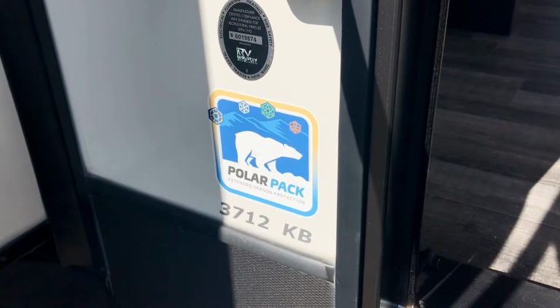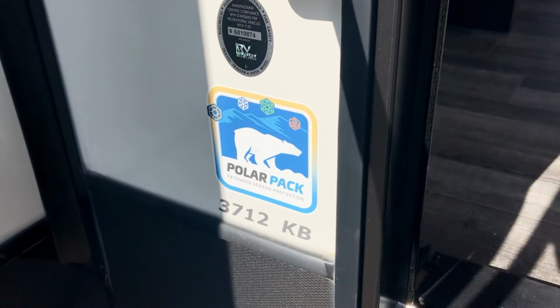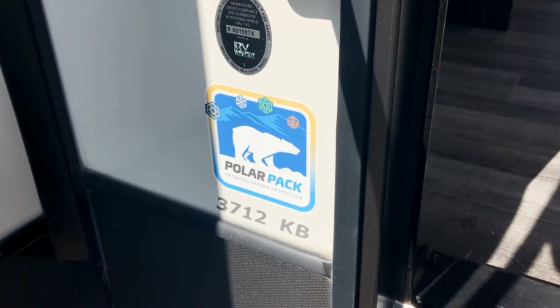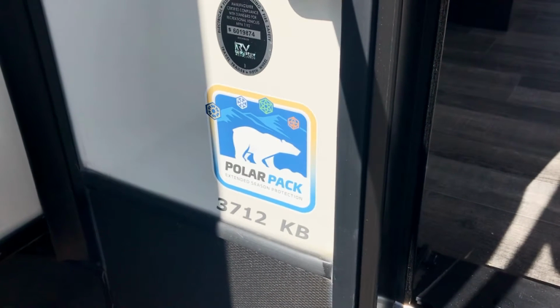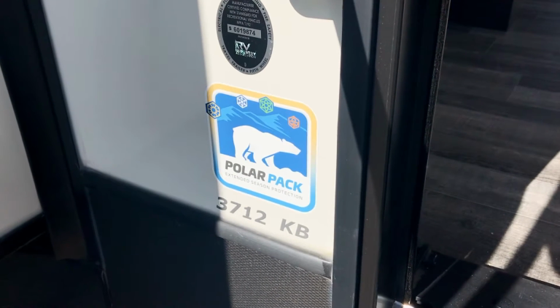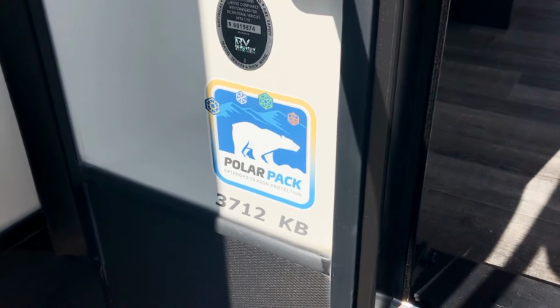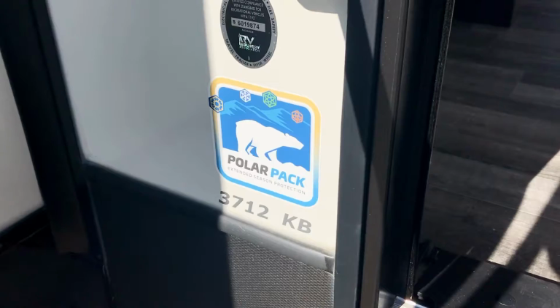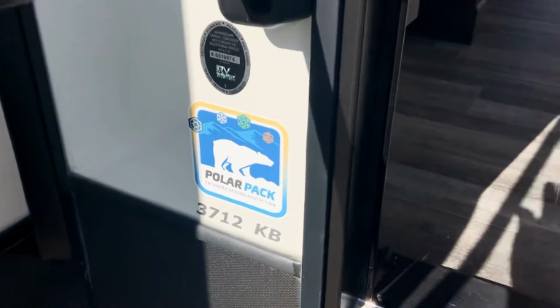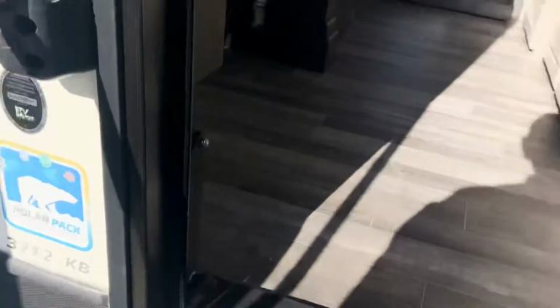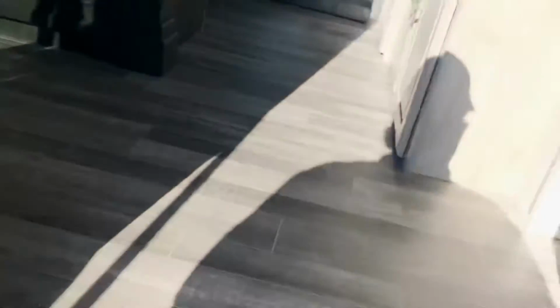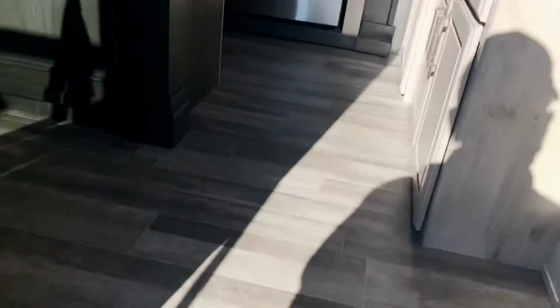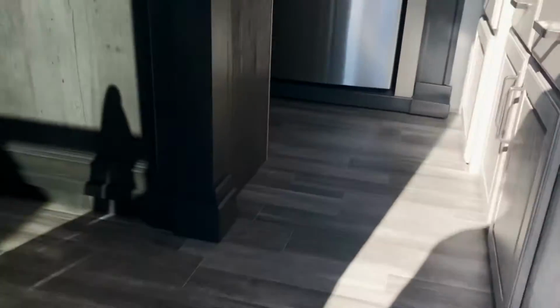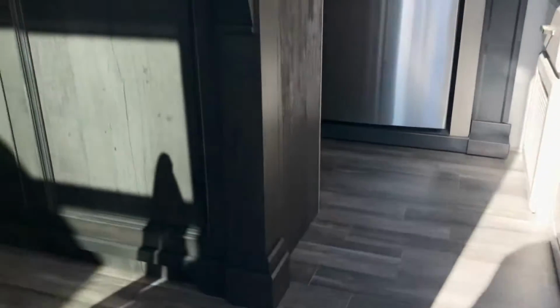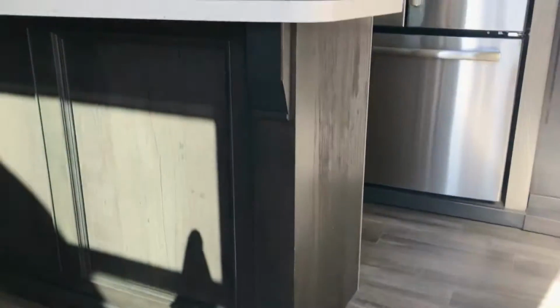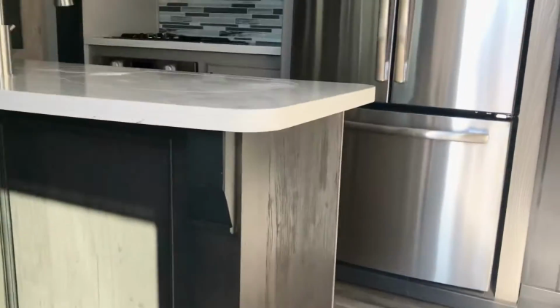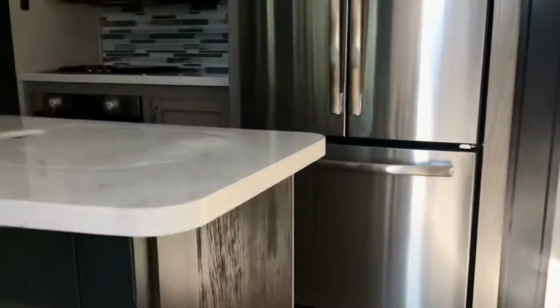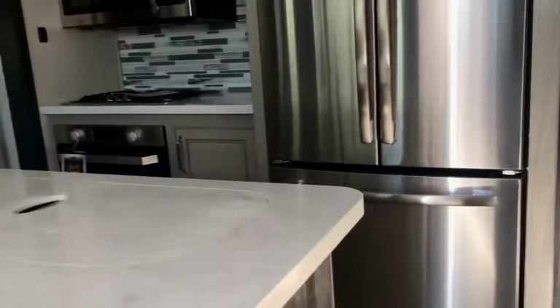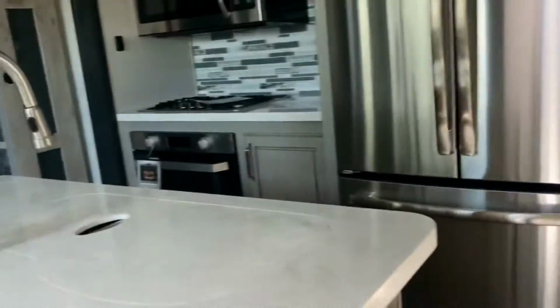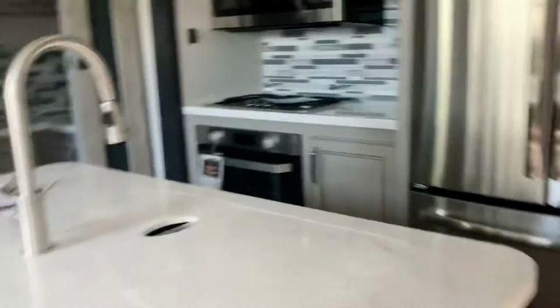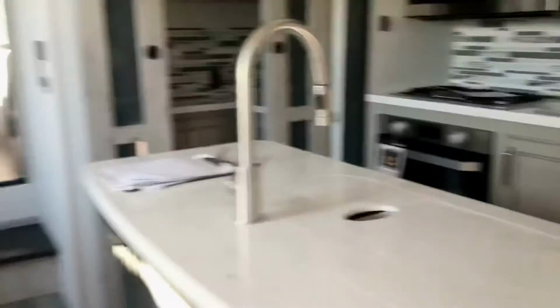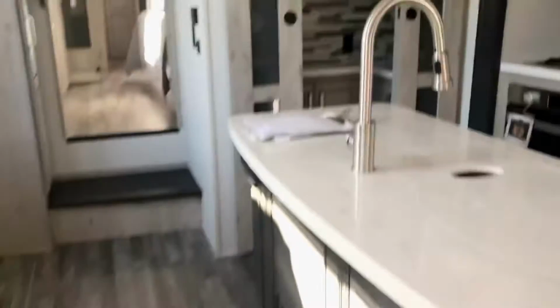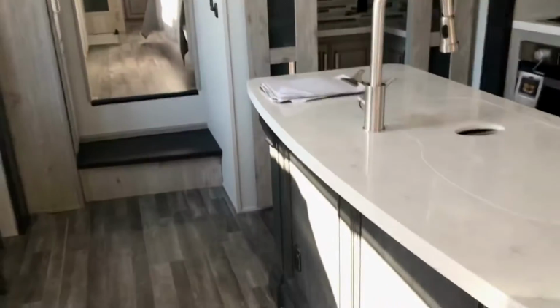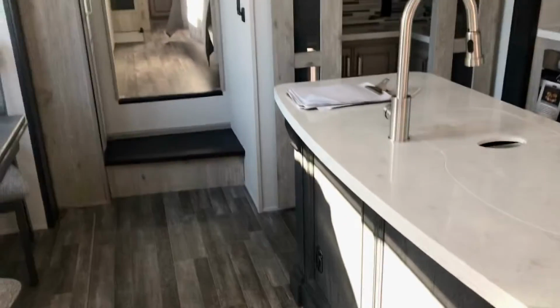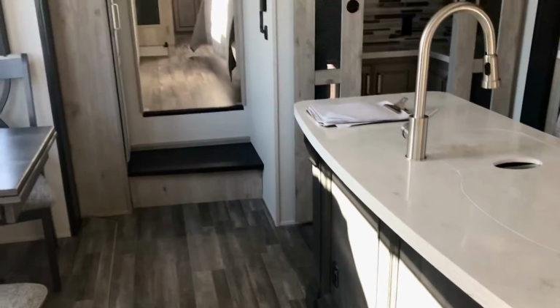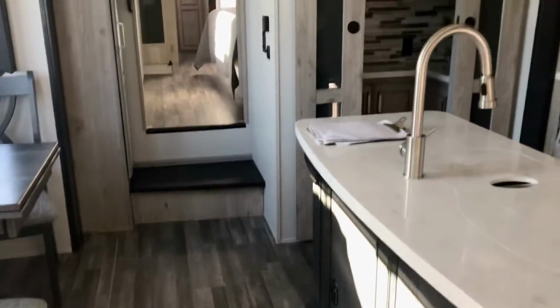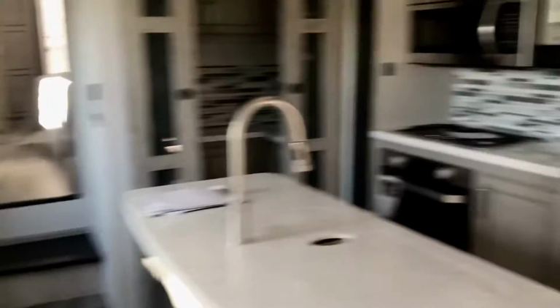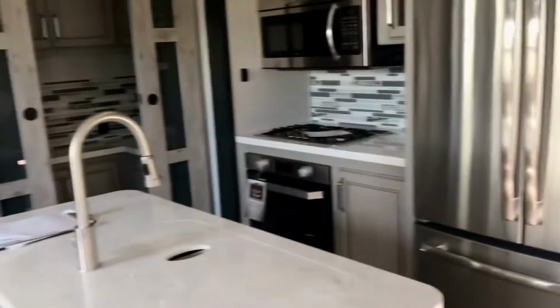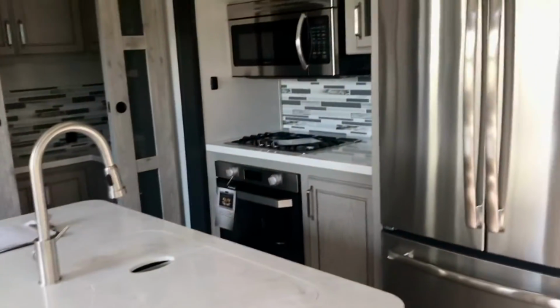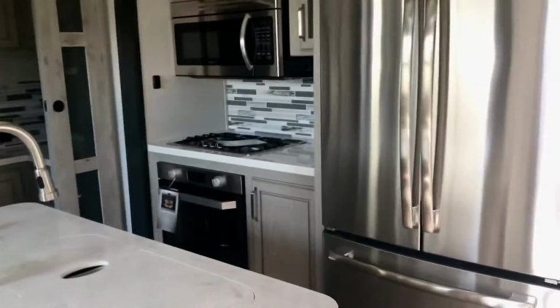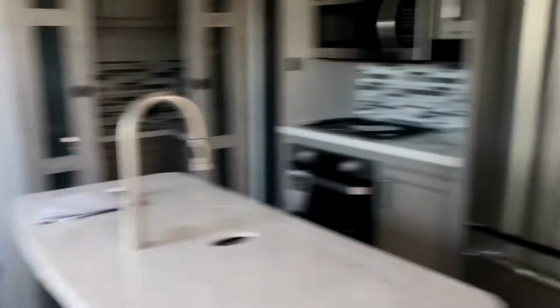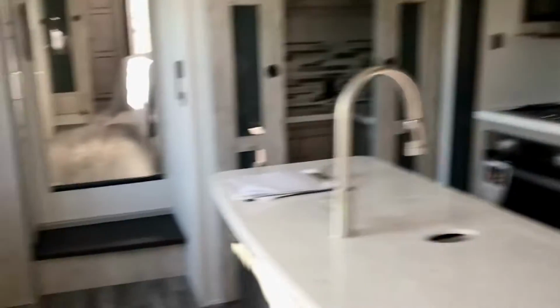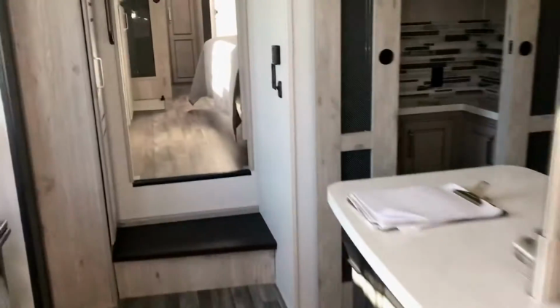Alright, there it is folks — 3712 KB. This is an Alpine travel trailer, weighs about 14,200 pounds. KB stands for King Bath, so let's go on back to the bathroom.